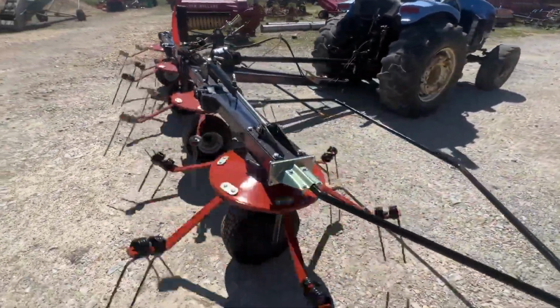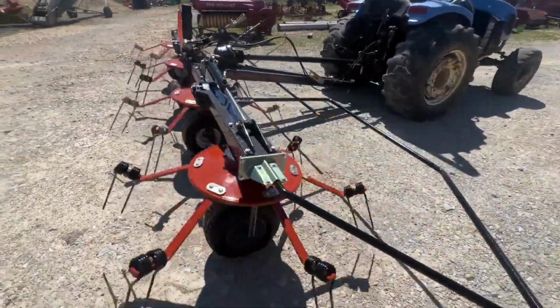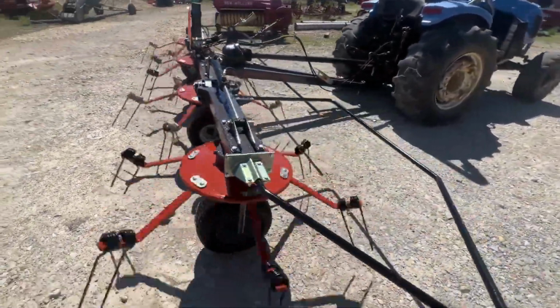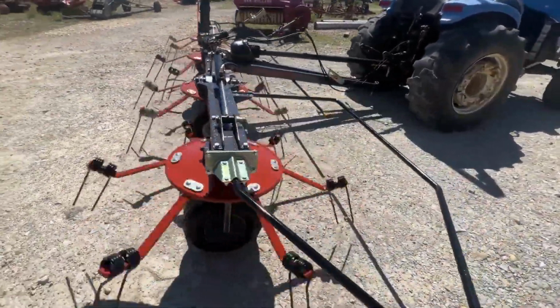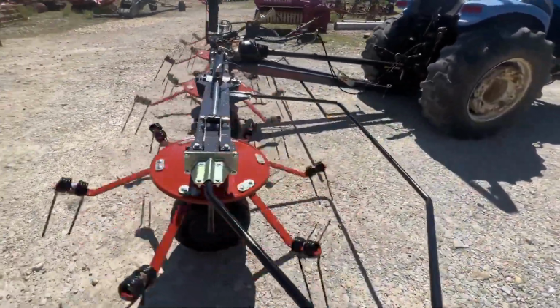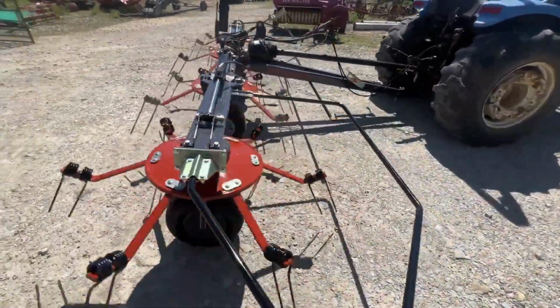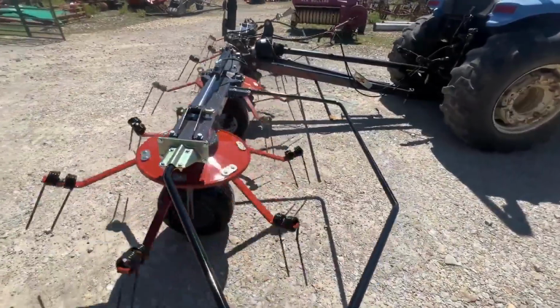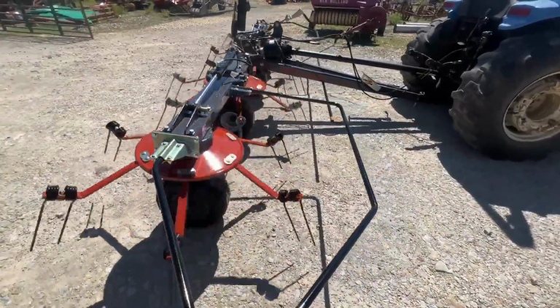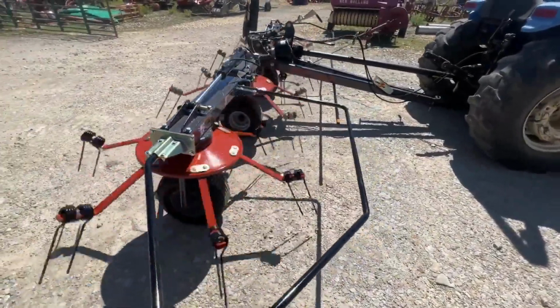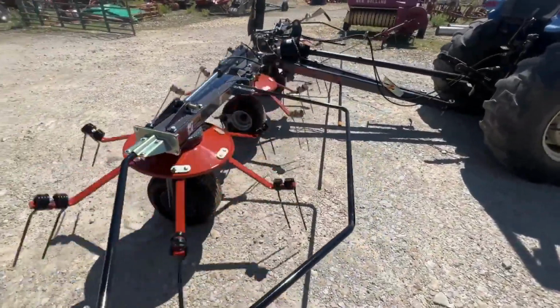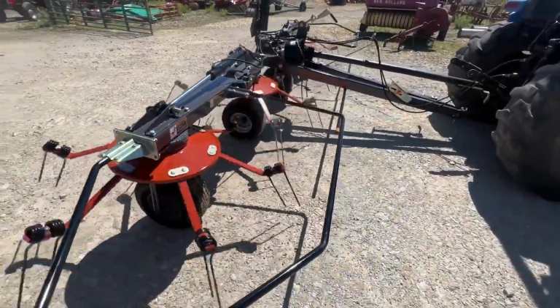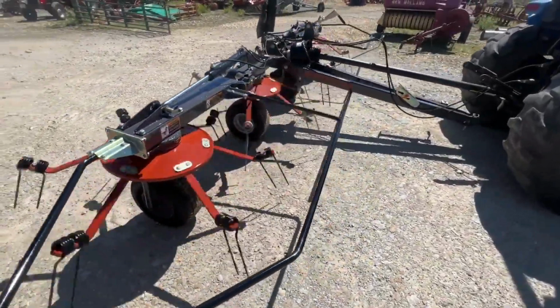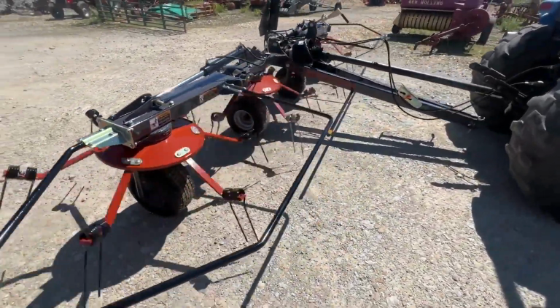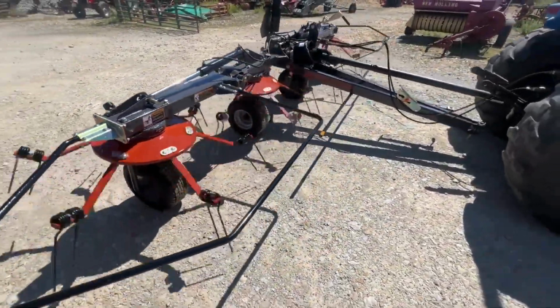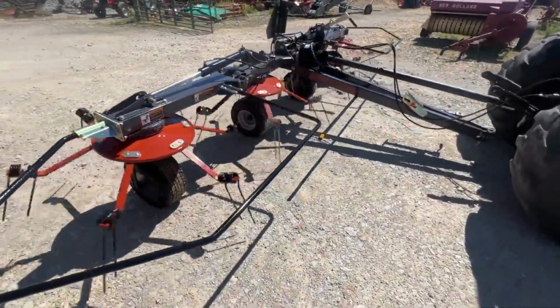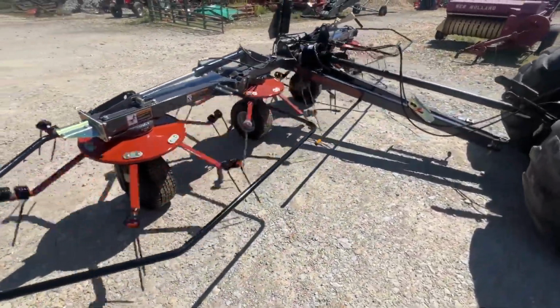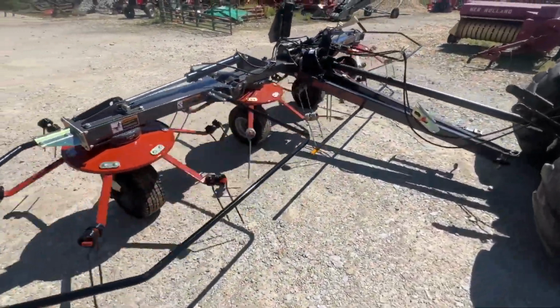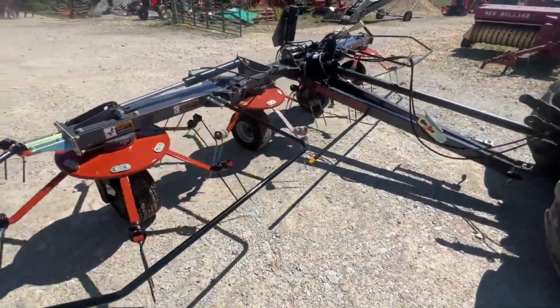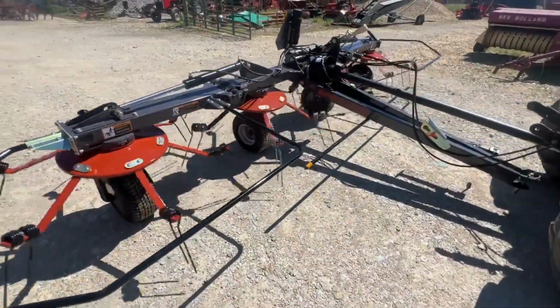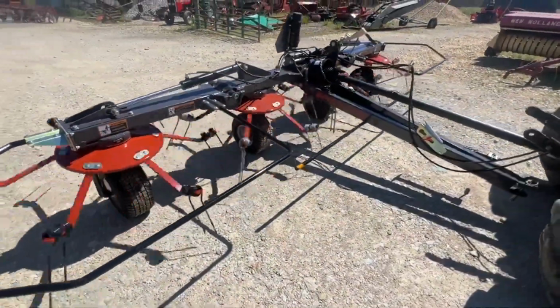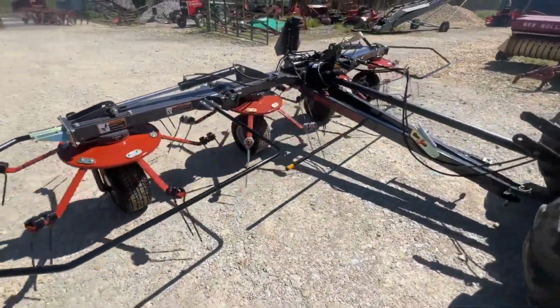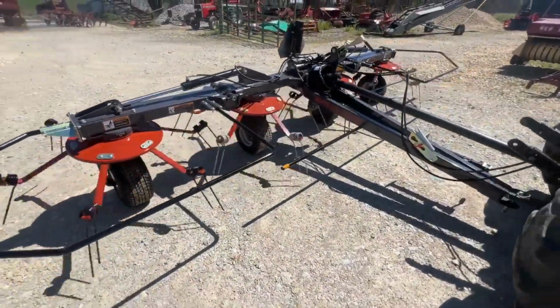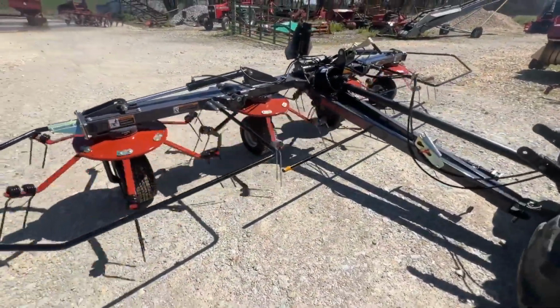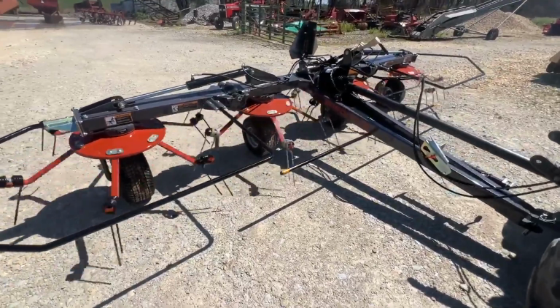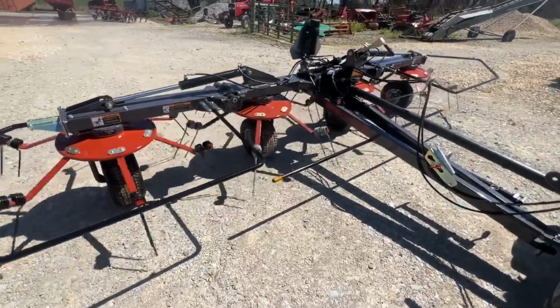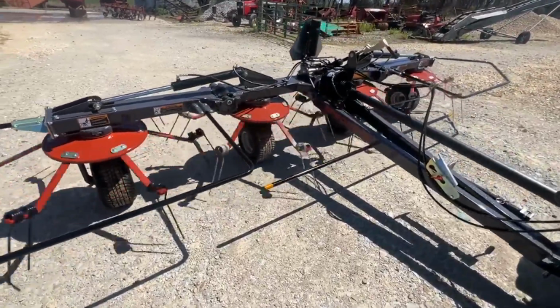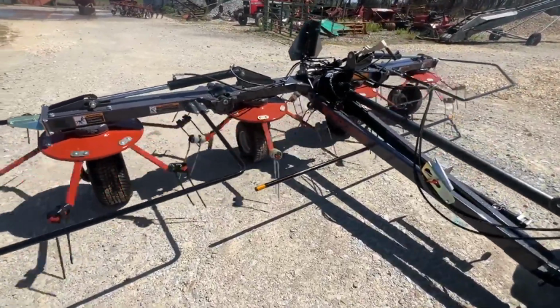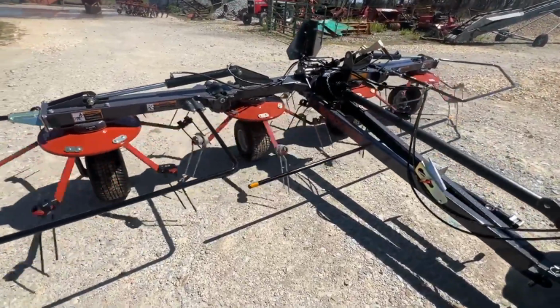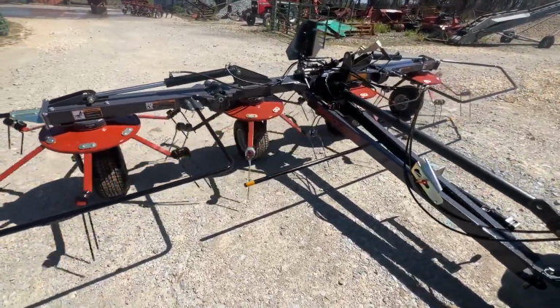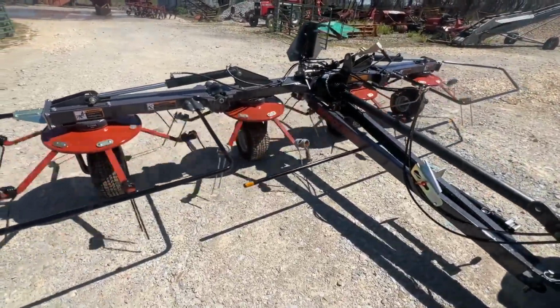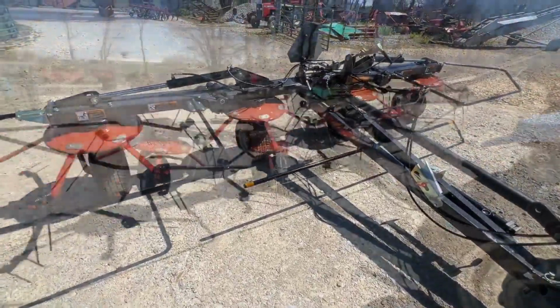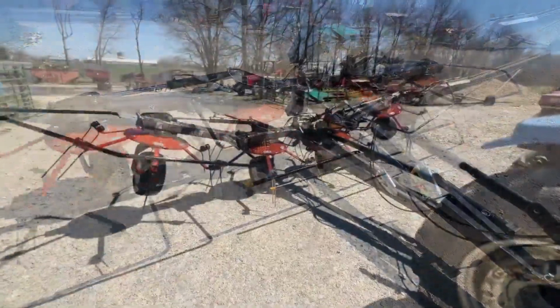Also what I'm seeing is a real nice heavy tongue on them, heavy hinge points. All those older tedders with the weak hinge points wear out easy — these are real heavy in the hinge point.